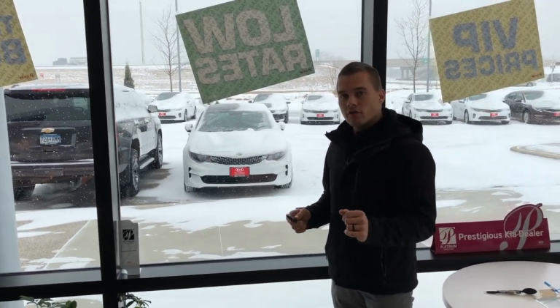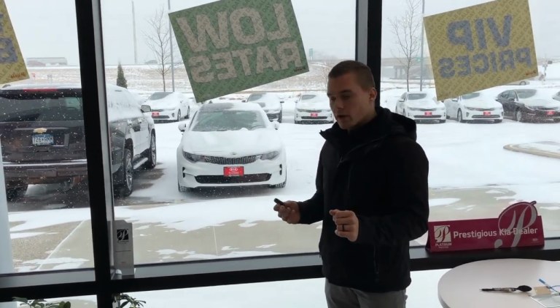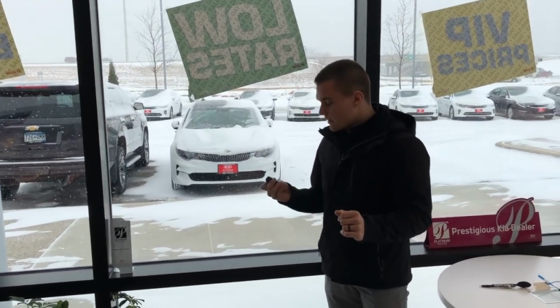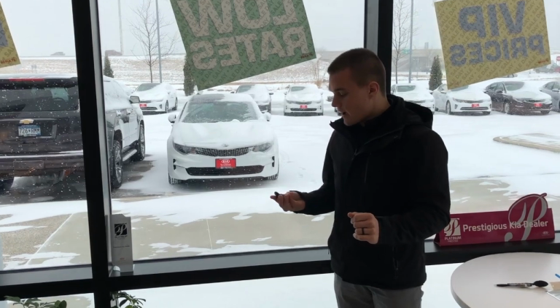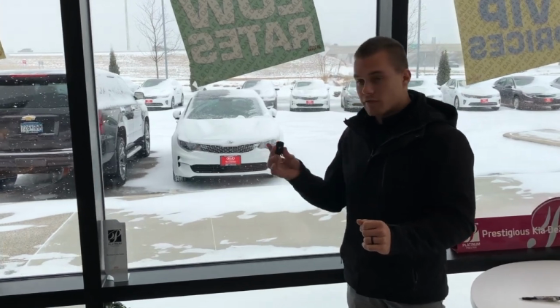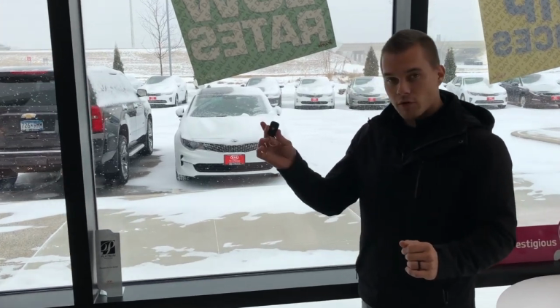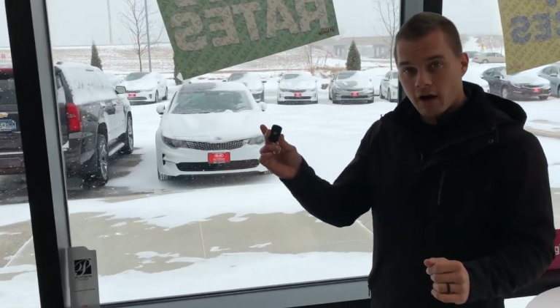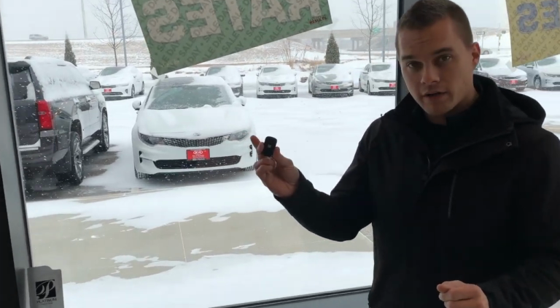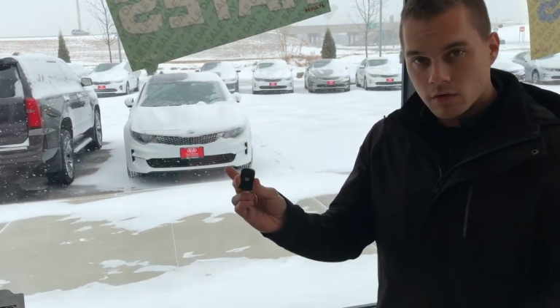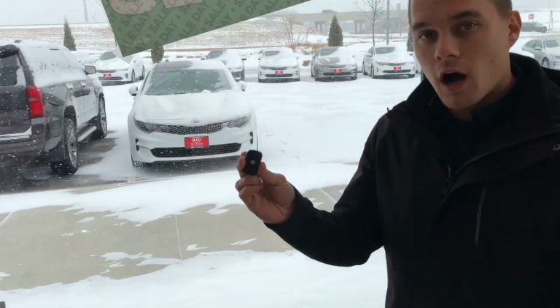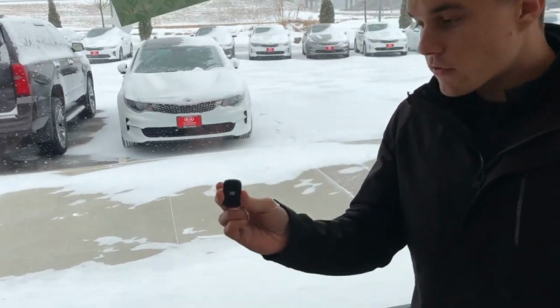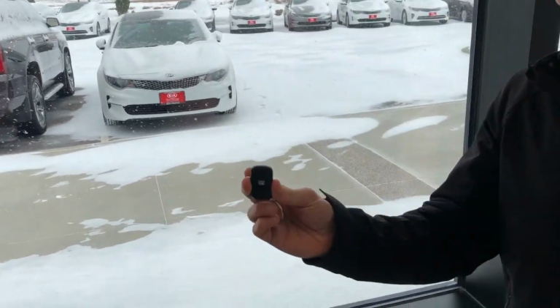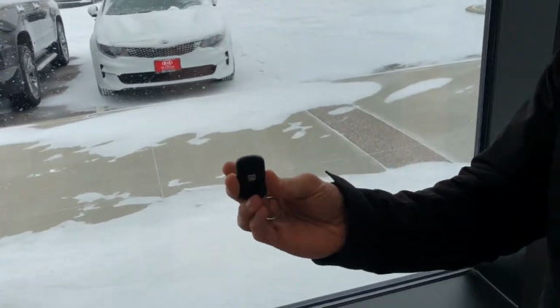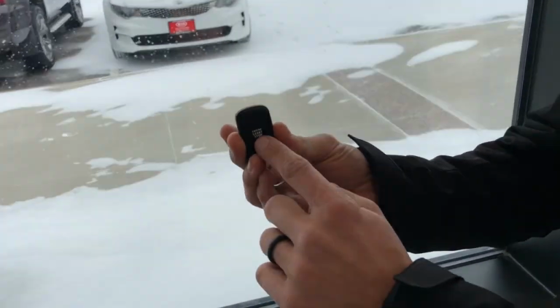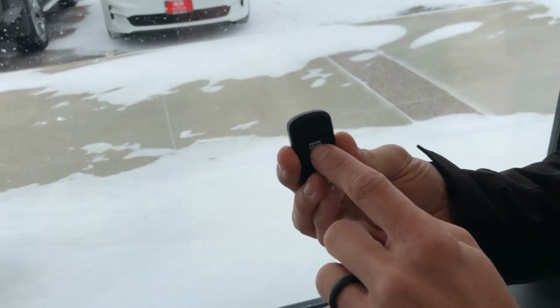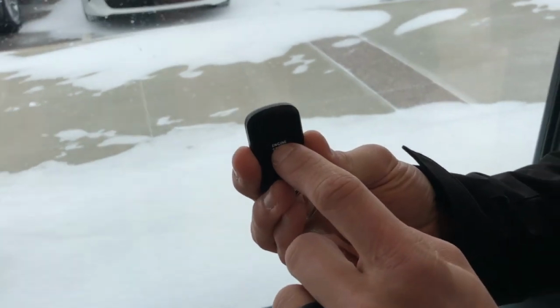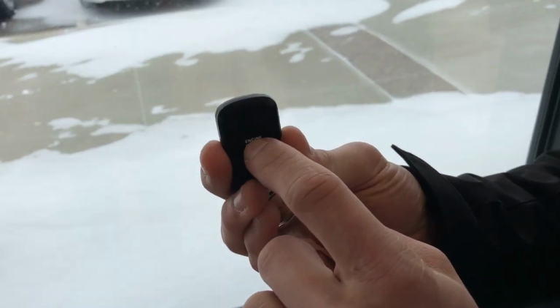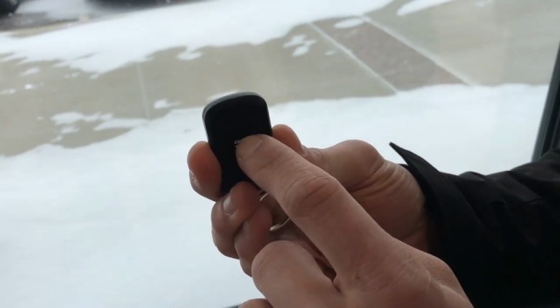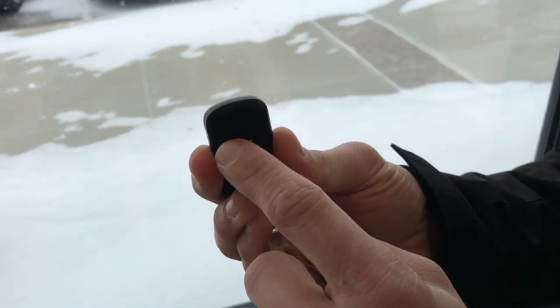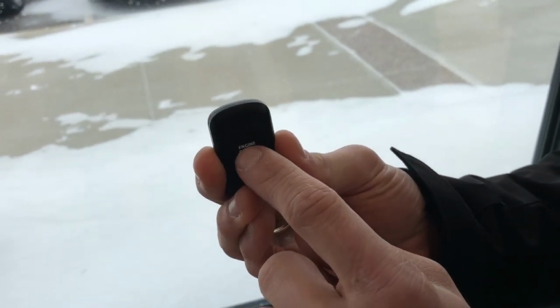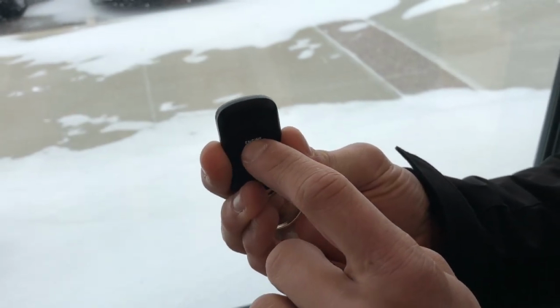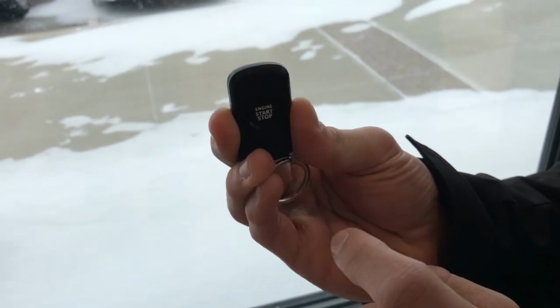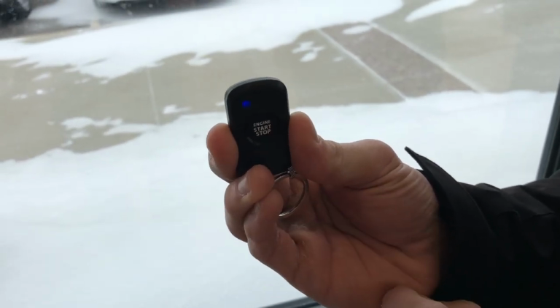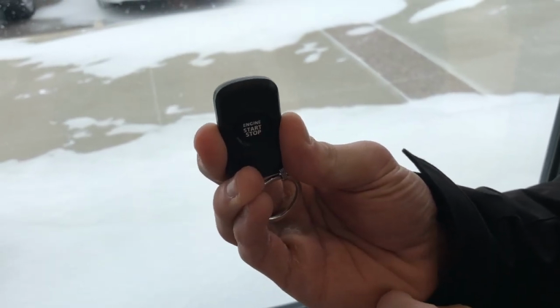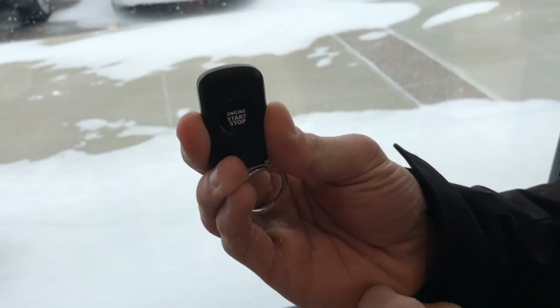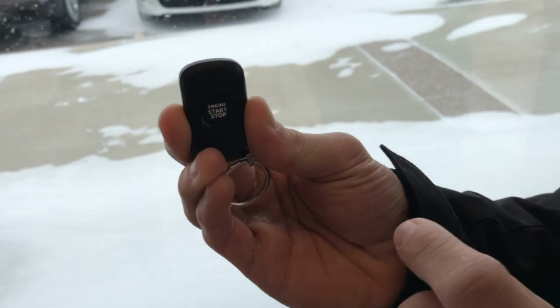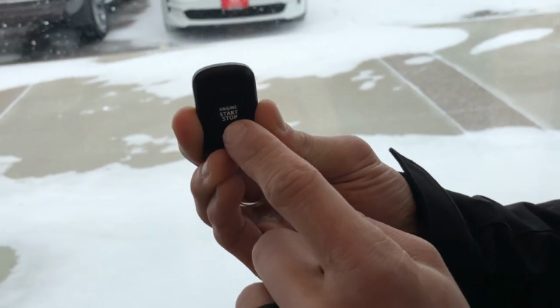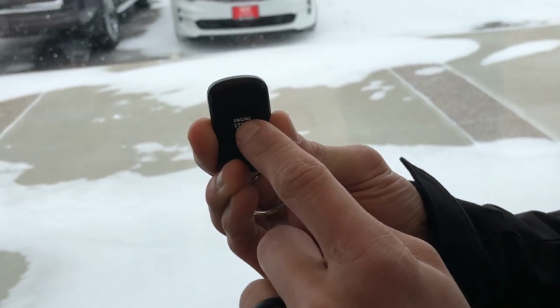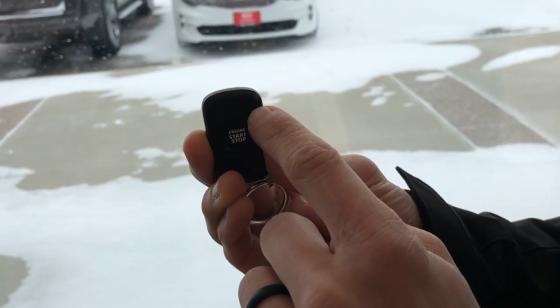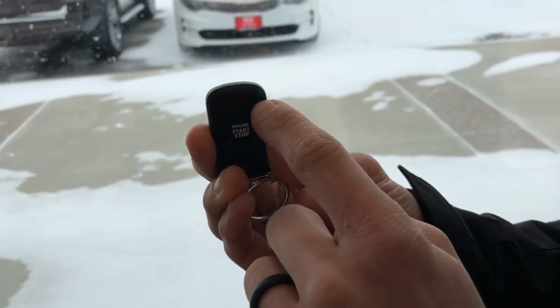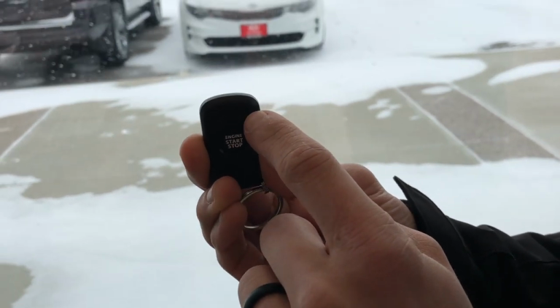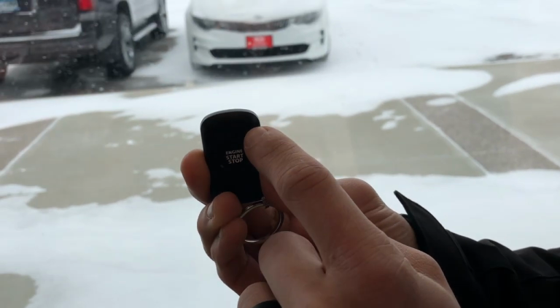The first thing you want to do is make sure you have your remote start fob ready to go. On the remote start fob, you're going to push the button one time really quick till you see a blue light appear on the left. The next step, push and hold till you see a blue light appear on the right.